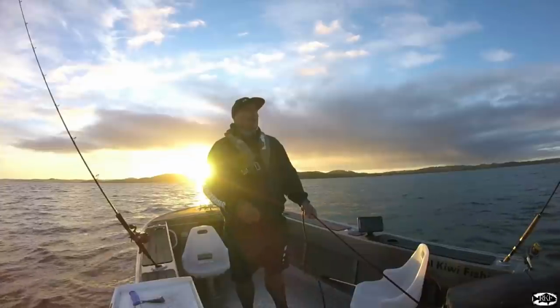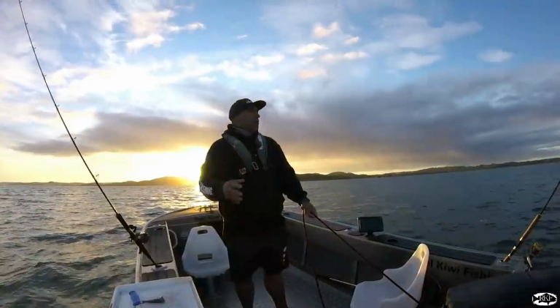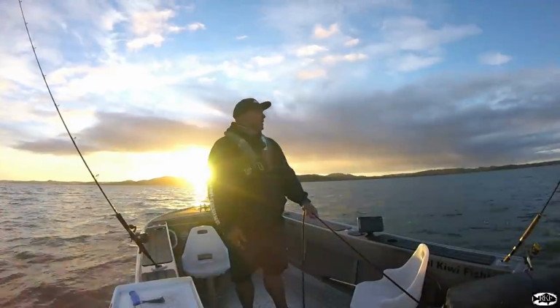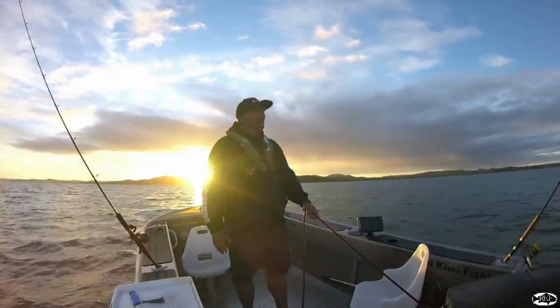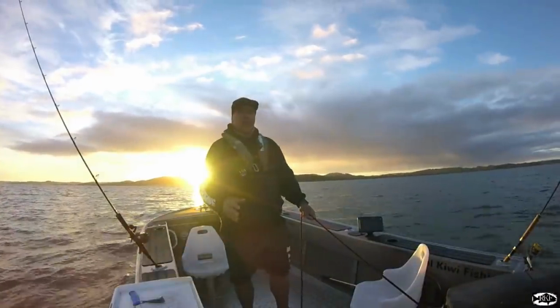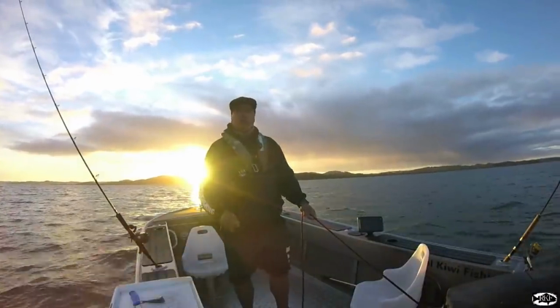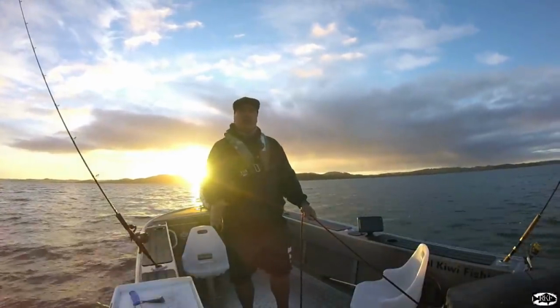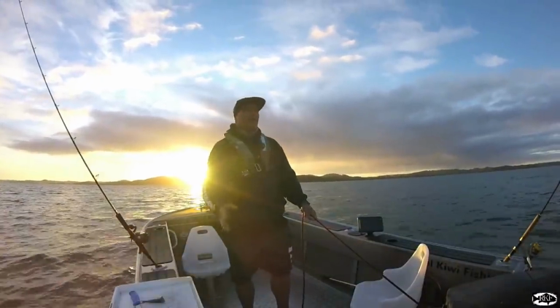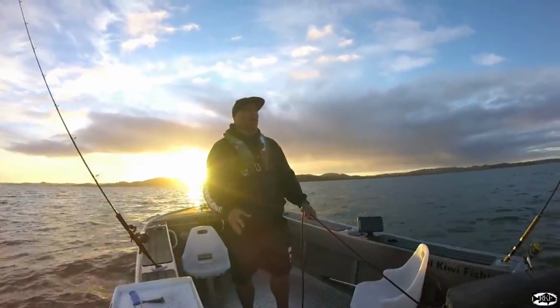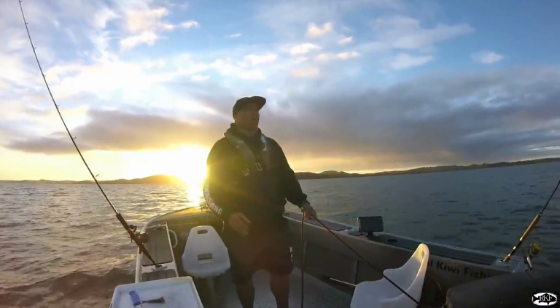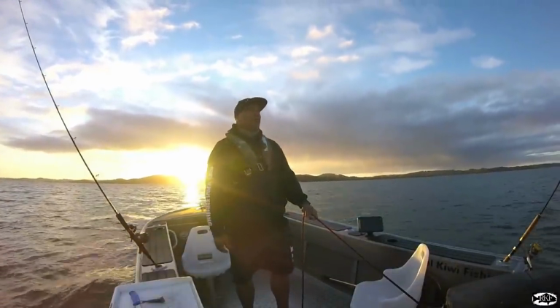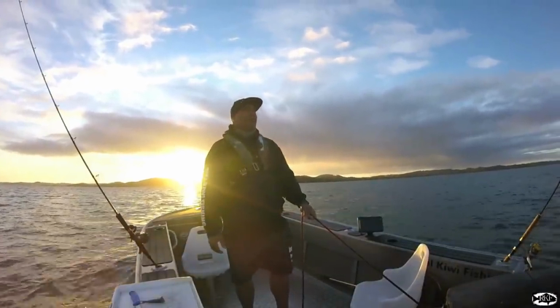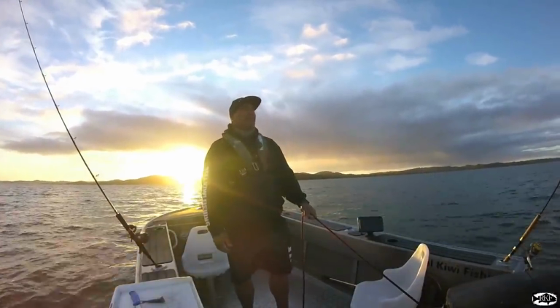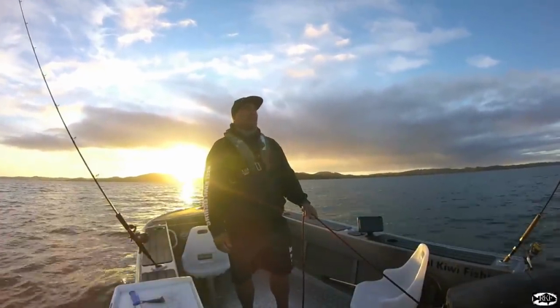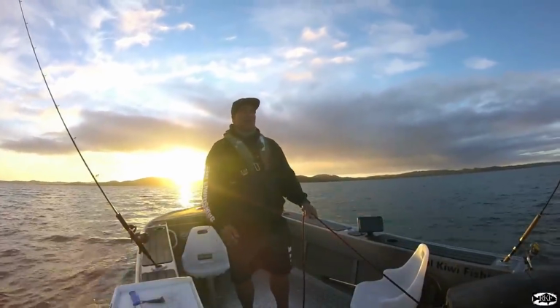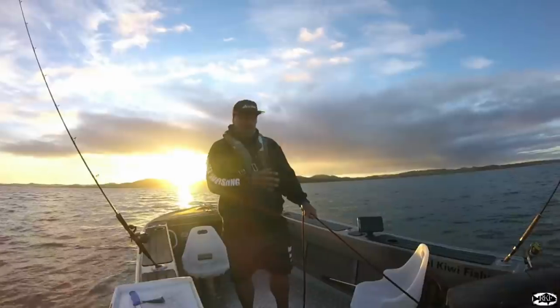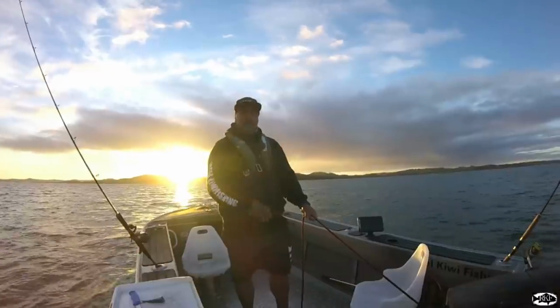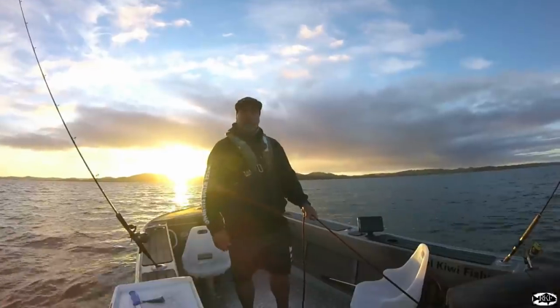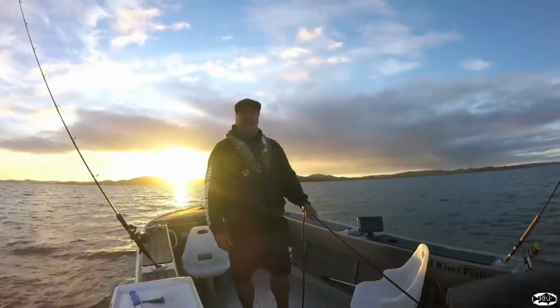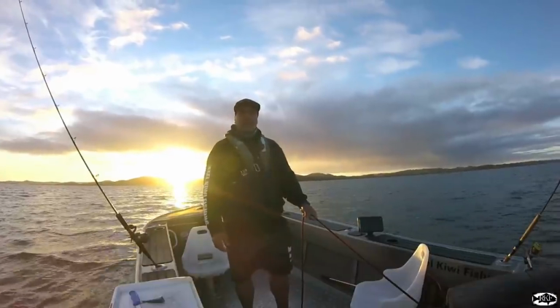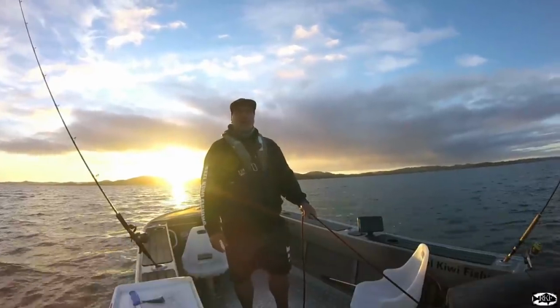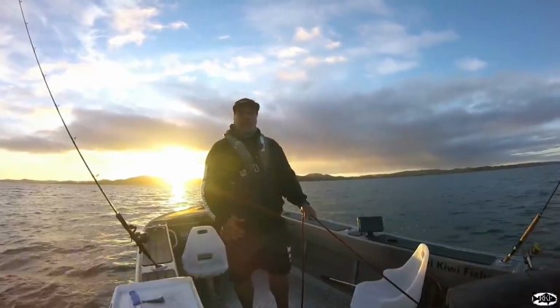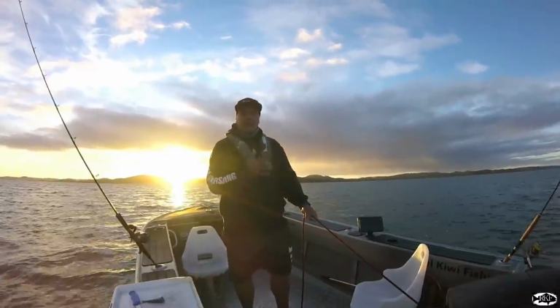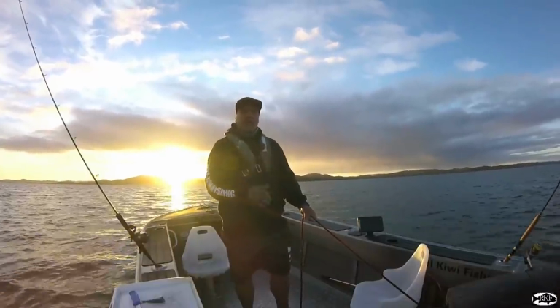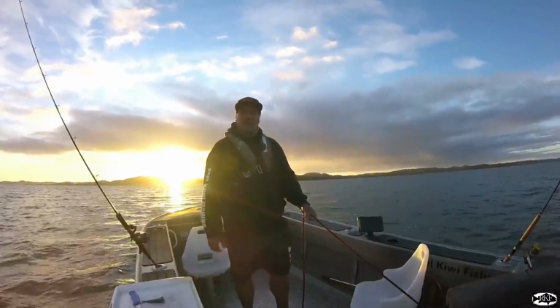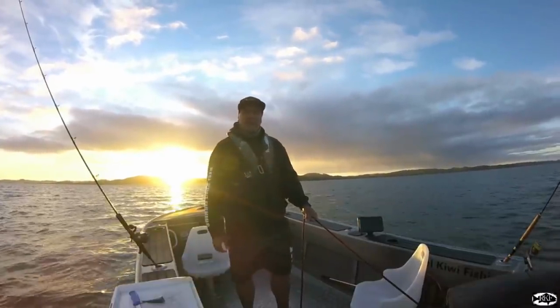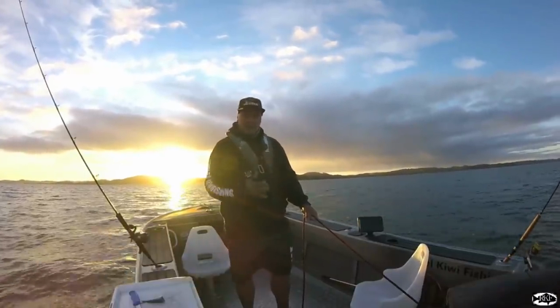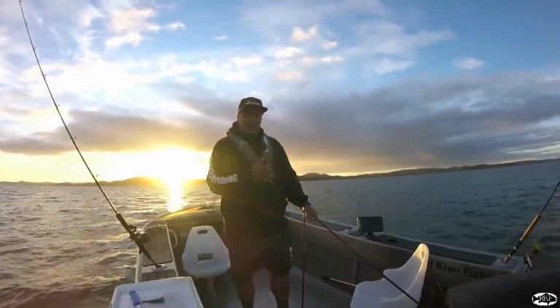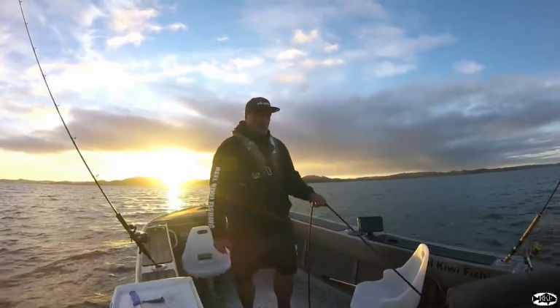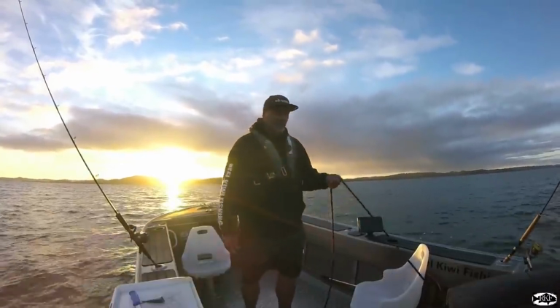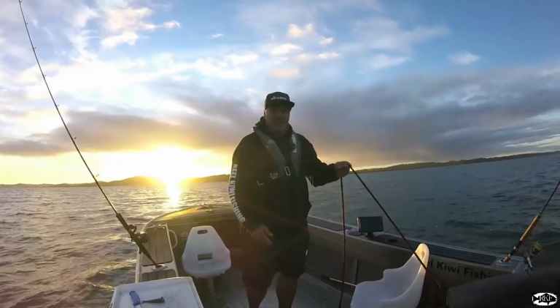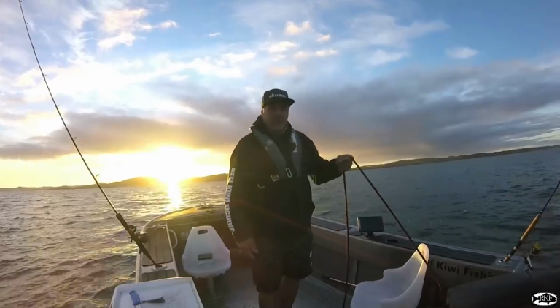So I'm out today in the shallows. I'm in about four metres of water — a bait and burly bash. Hope we get into a winter feed and pick up a few fish.